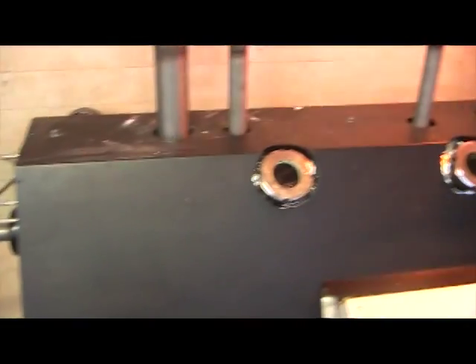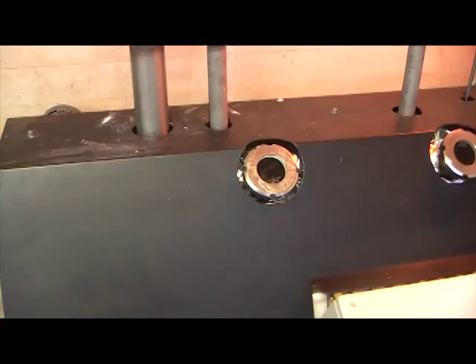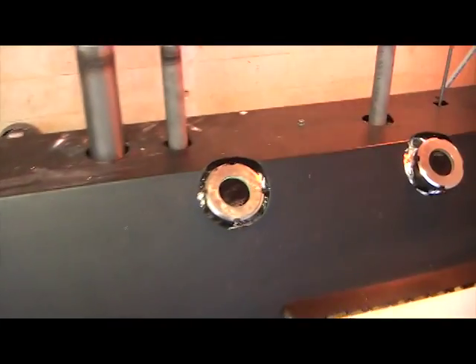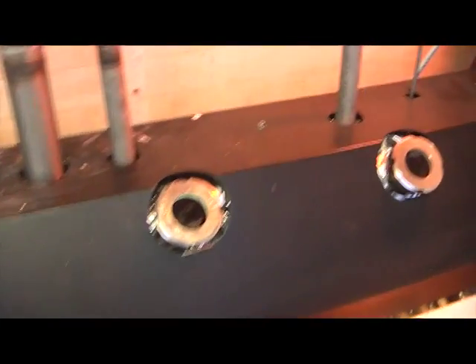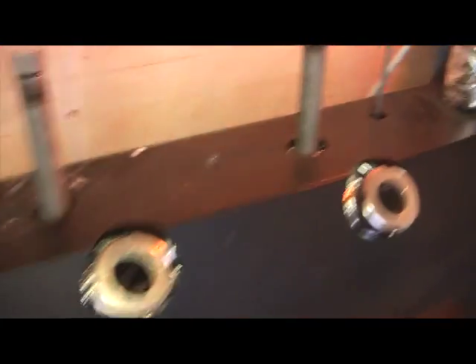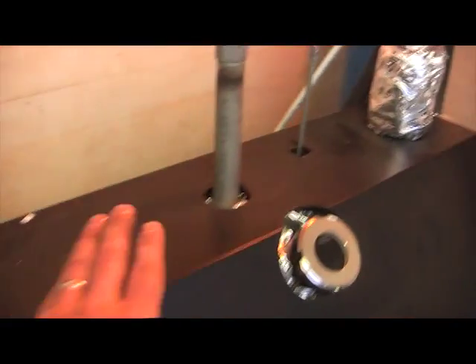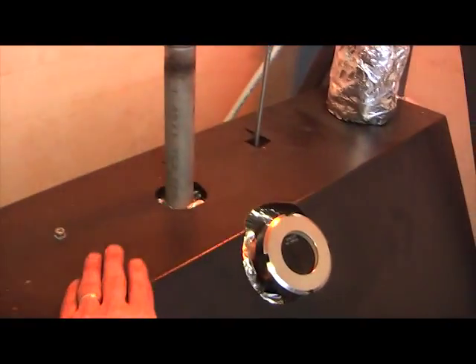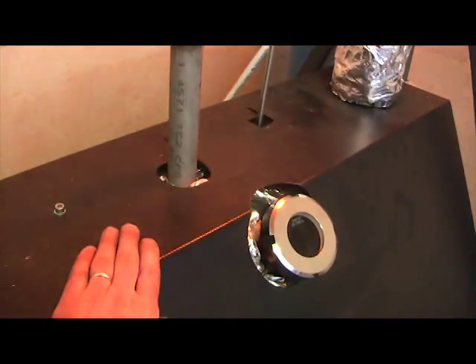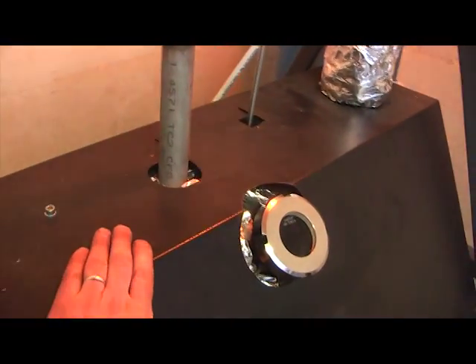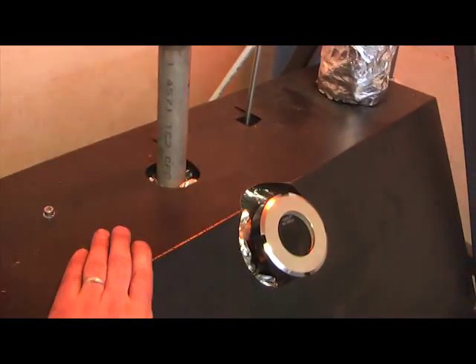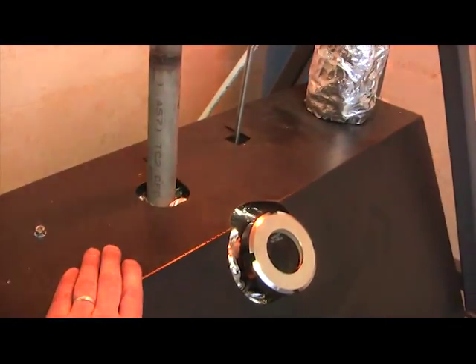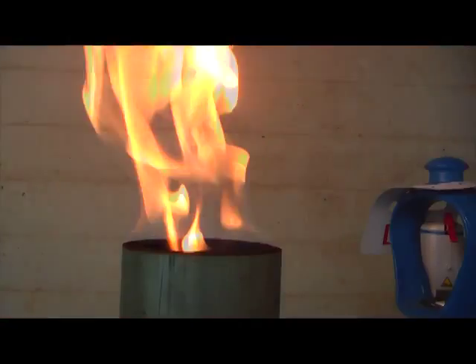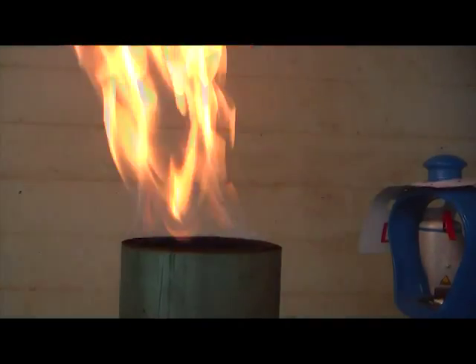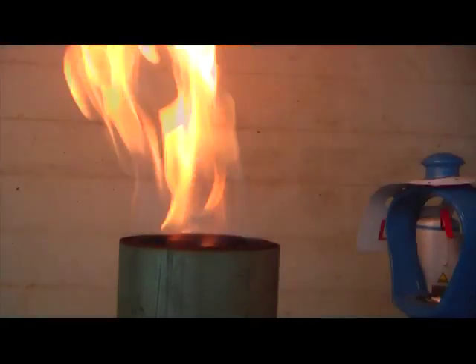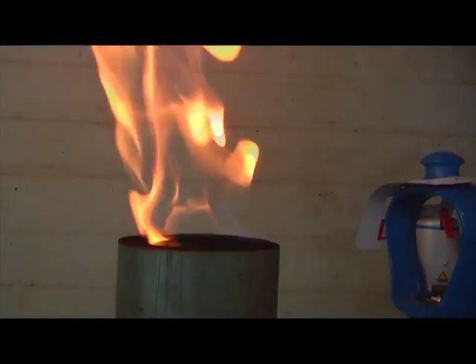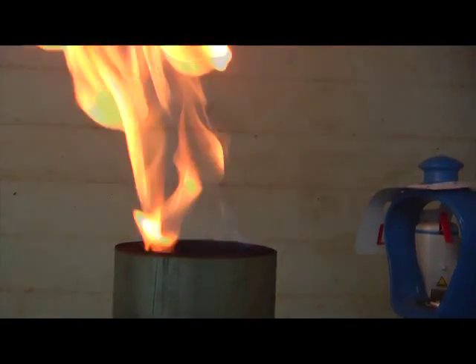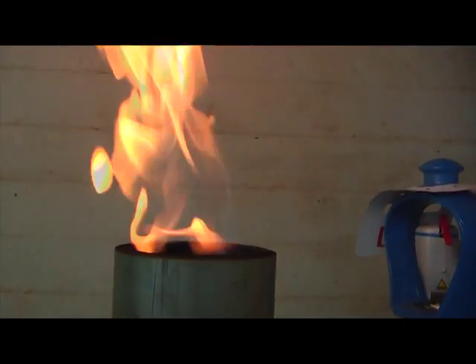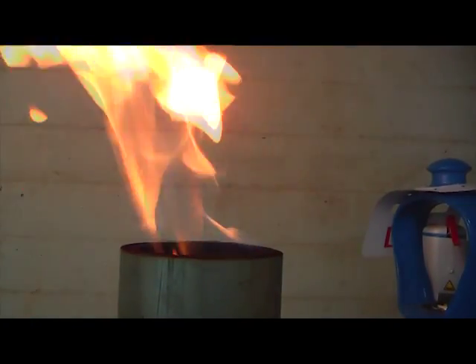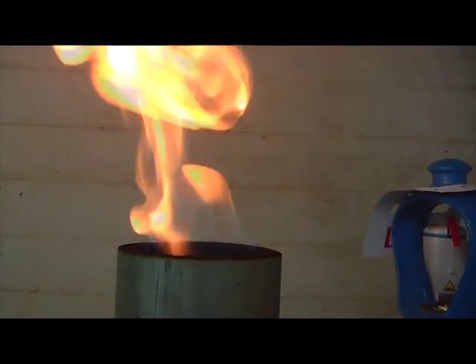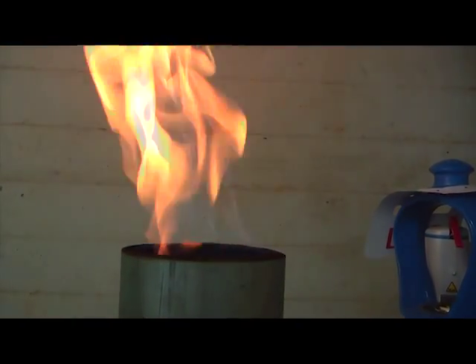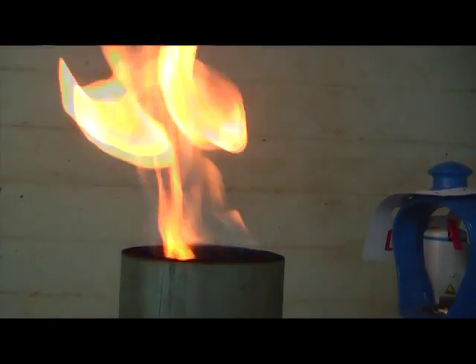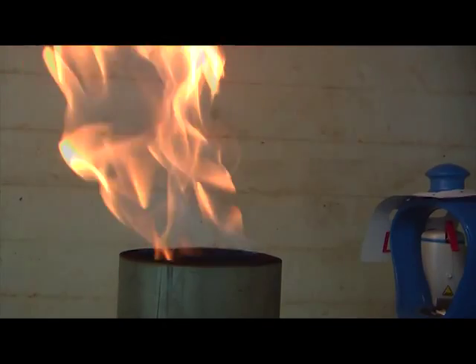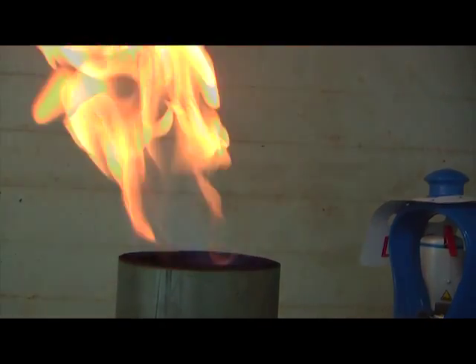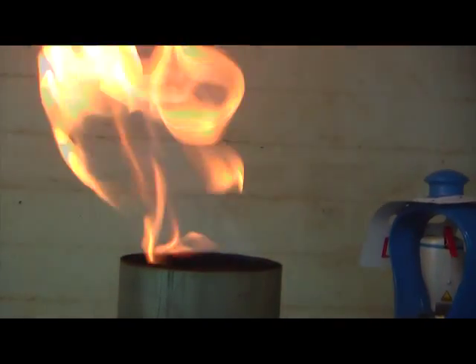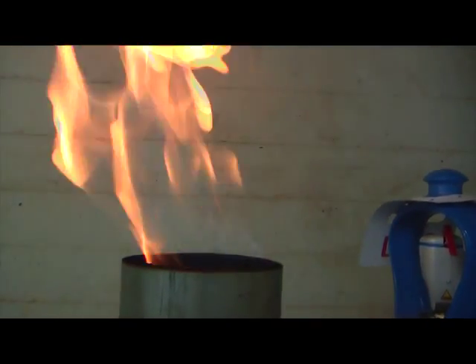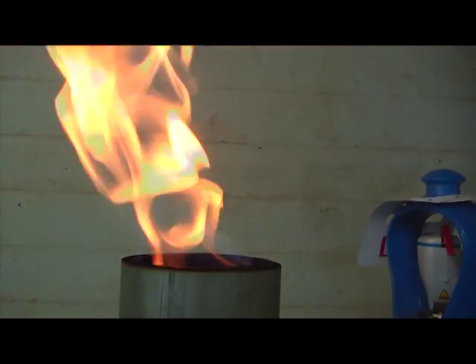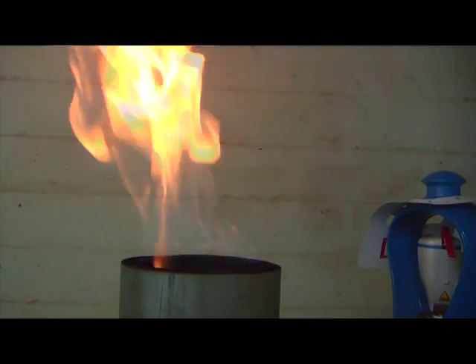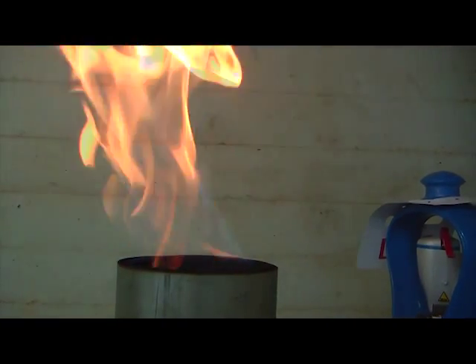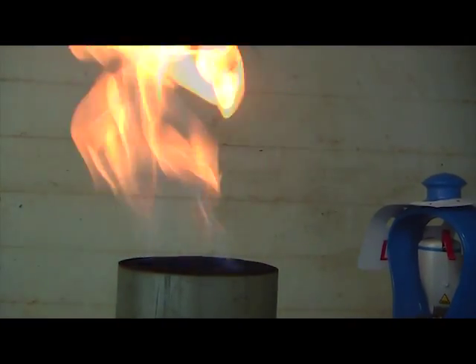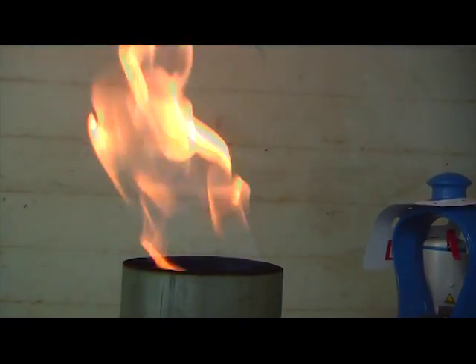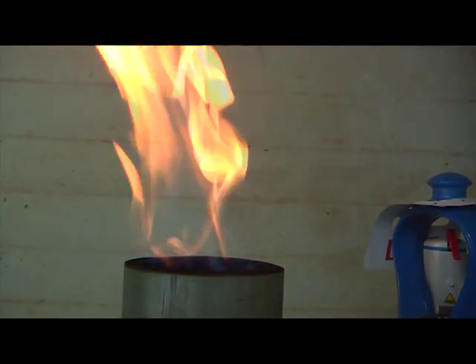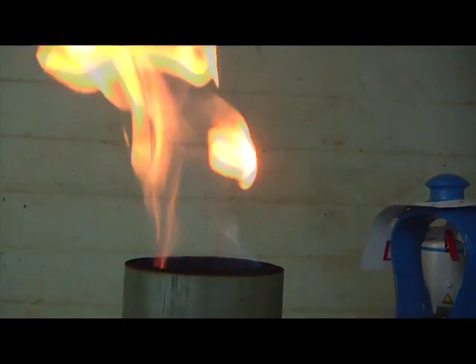The reactor is very well insulated so it is not hot when you touch it. Here you see the after-burner. It mostly runs on thin gas but we also use some propane gas to have a stable flame.